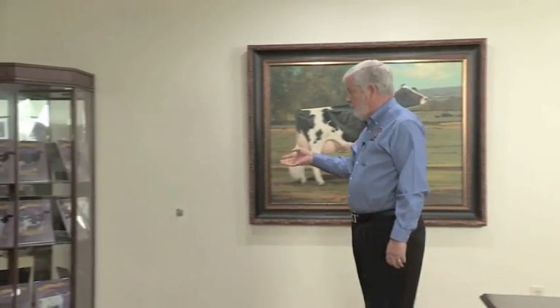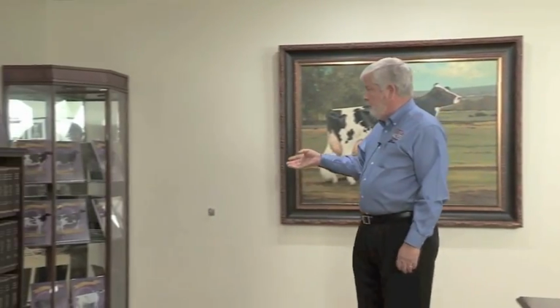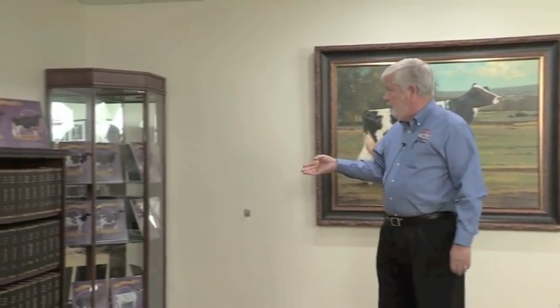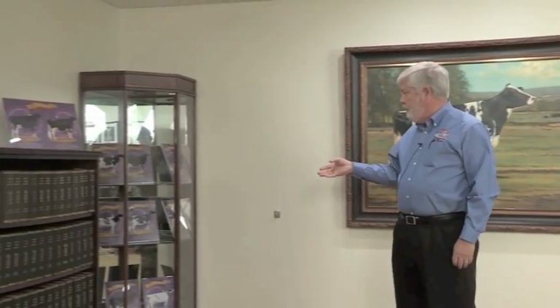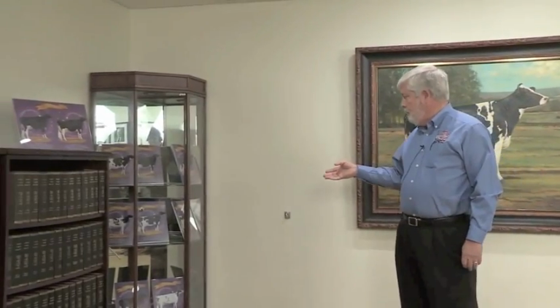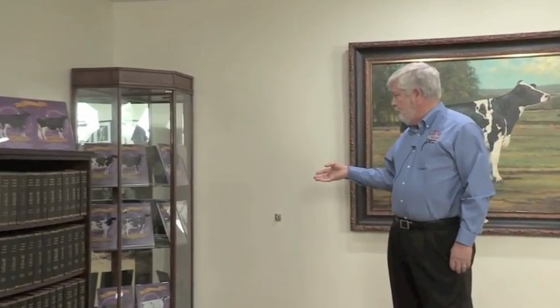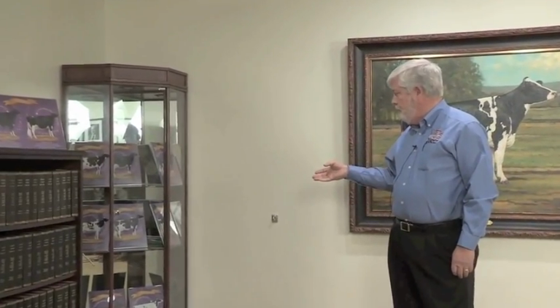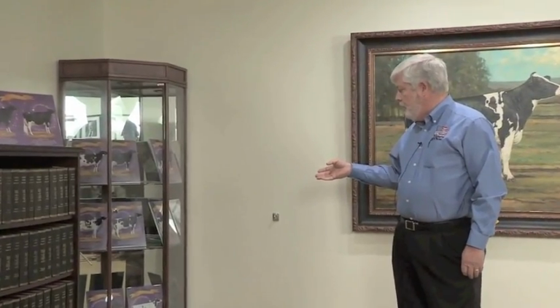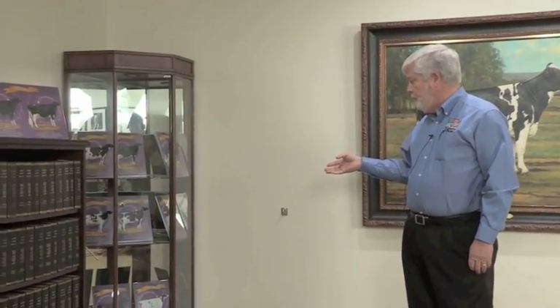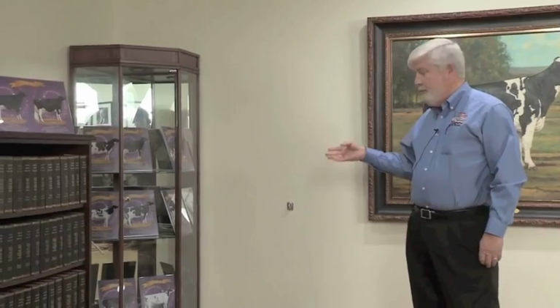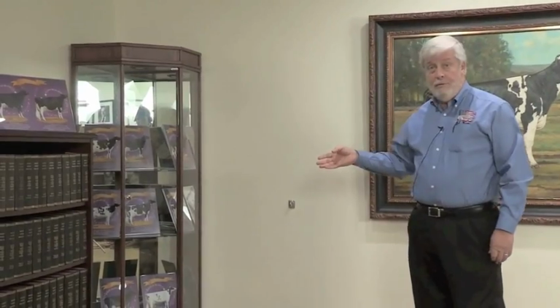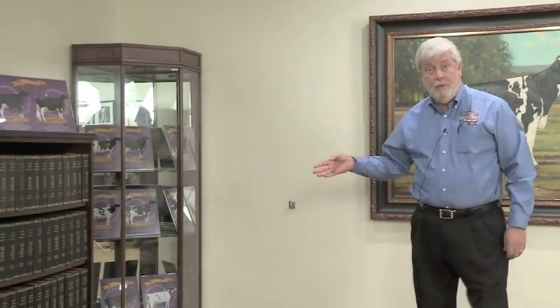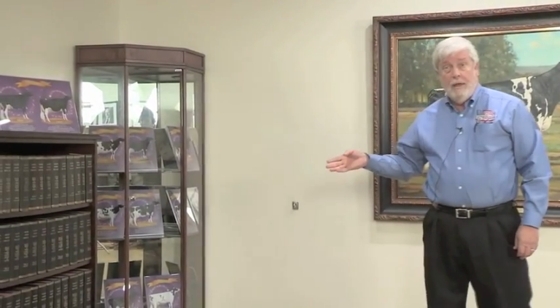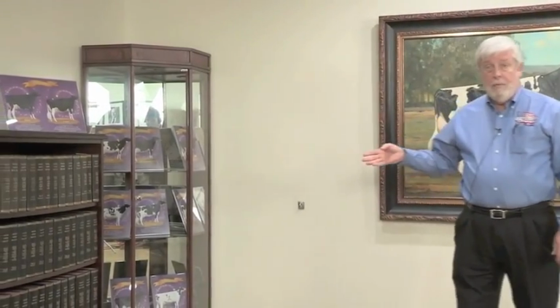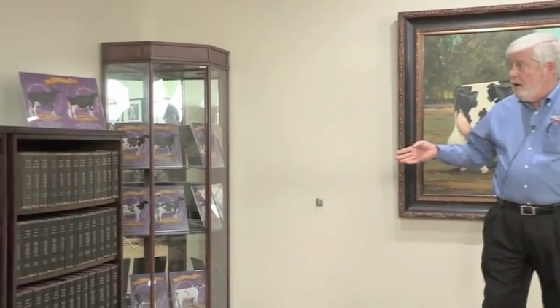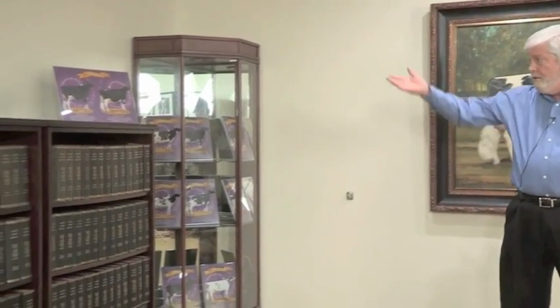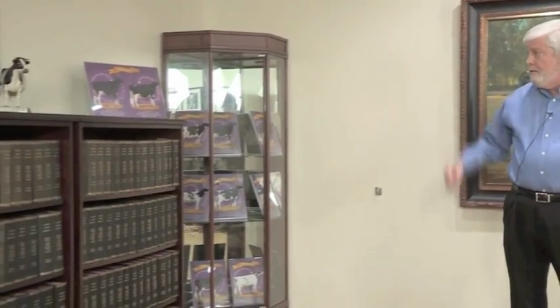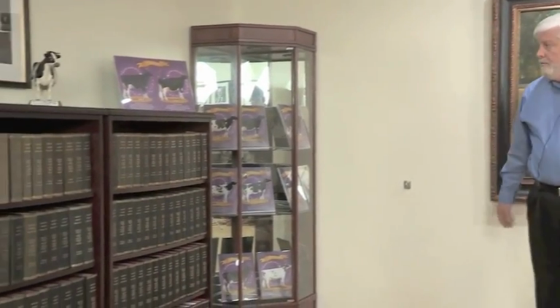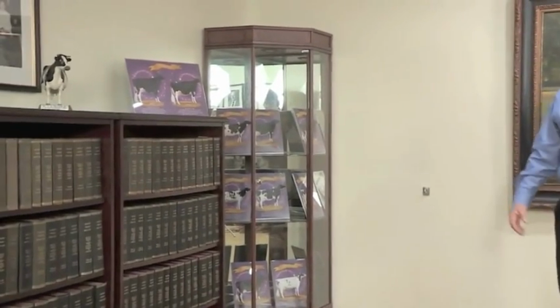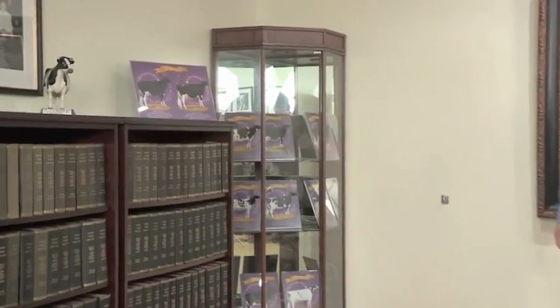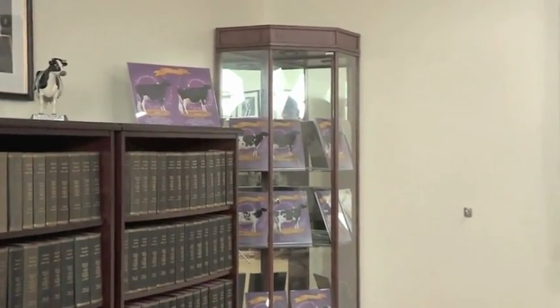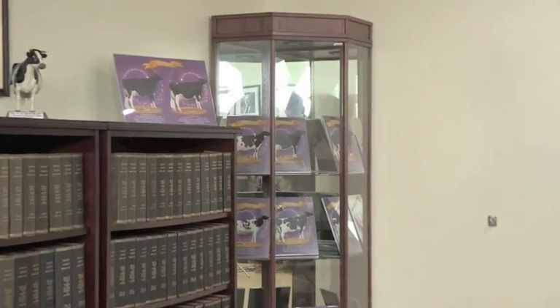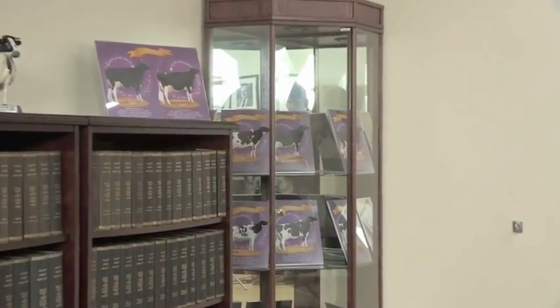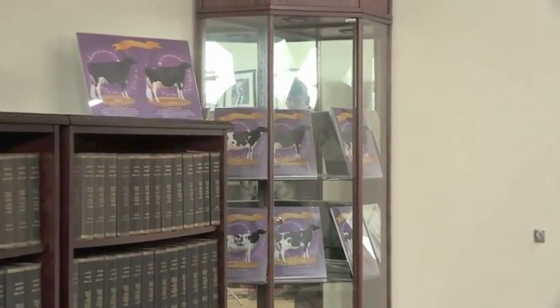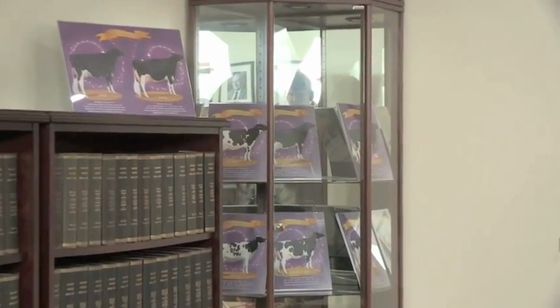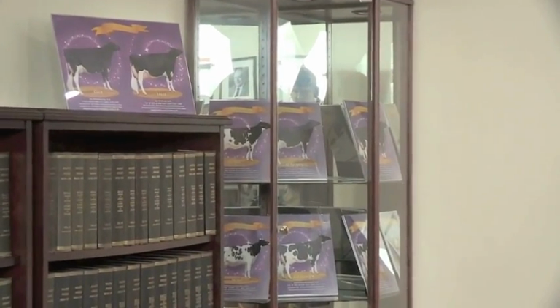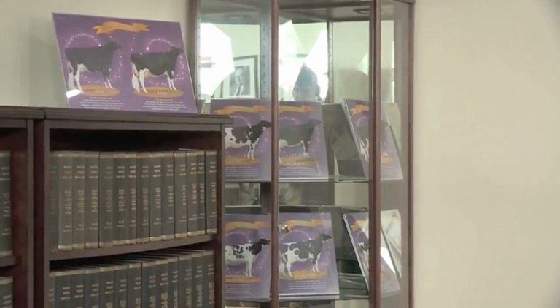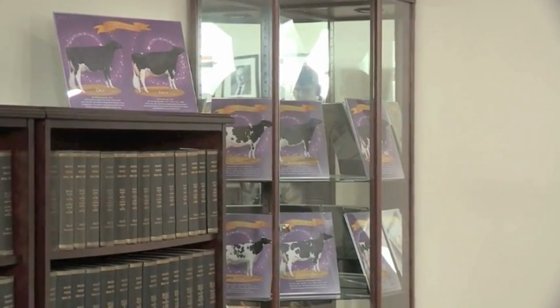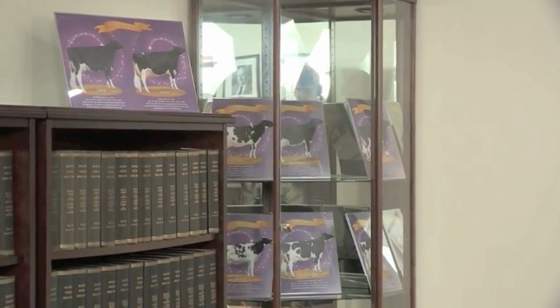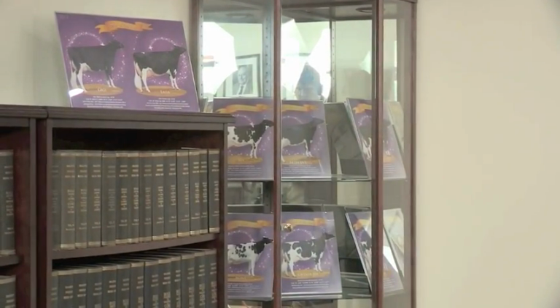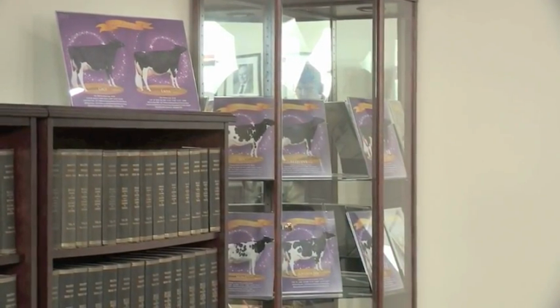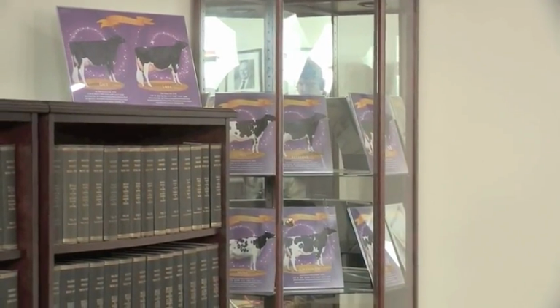This display case here shows the various Stars of the Breed. Since 2007, we've had one cow — or in the case of 2013, it was a tie and we had two. These were the Stars of the Breed, and we've got them displayed here.